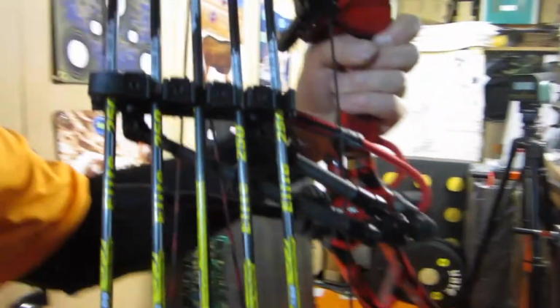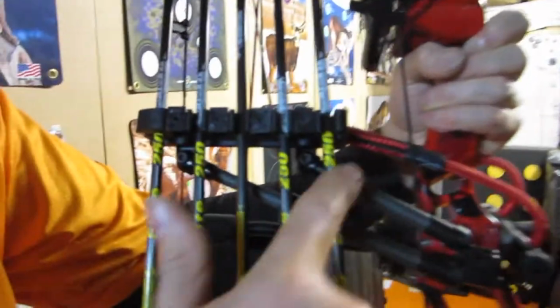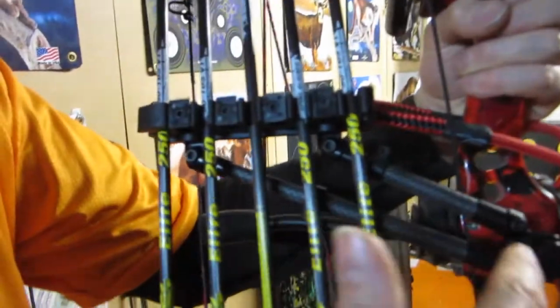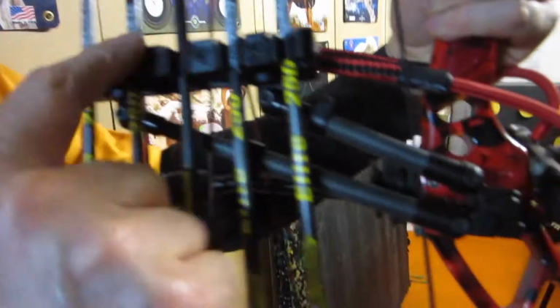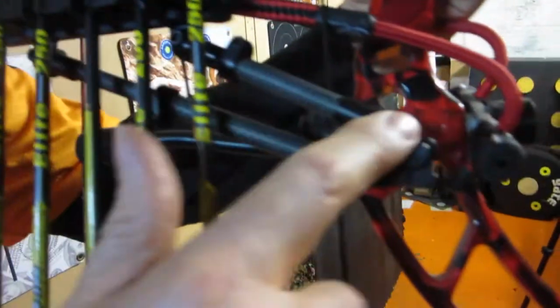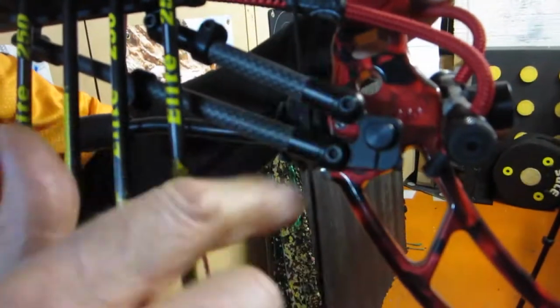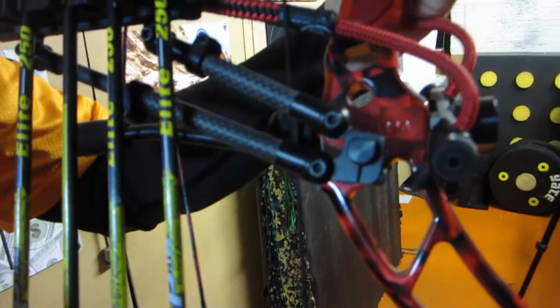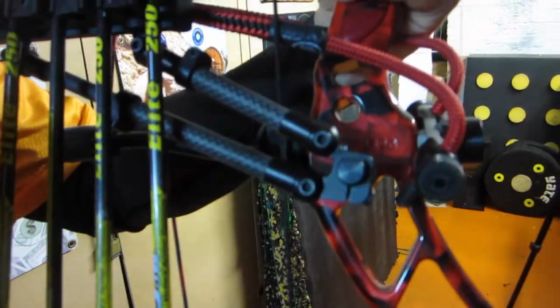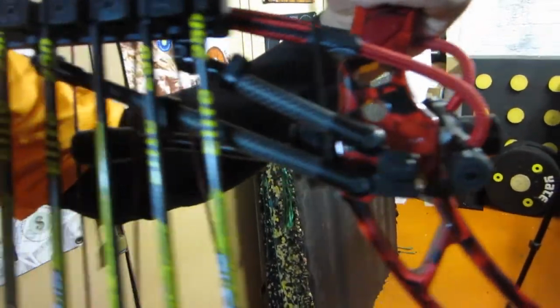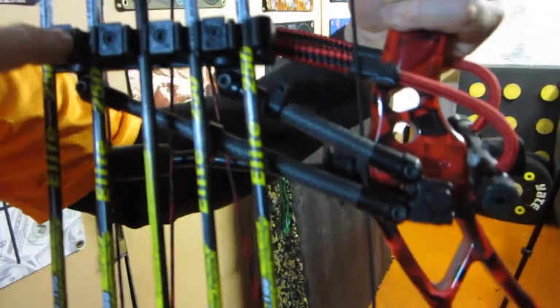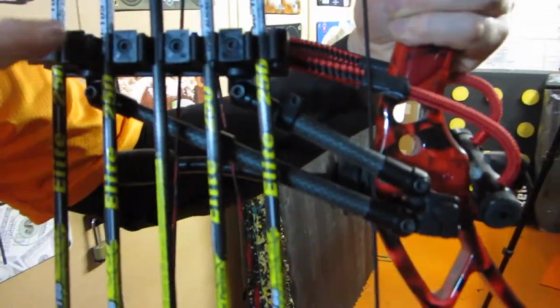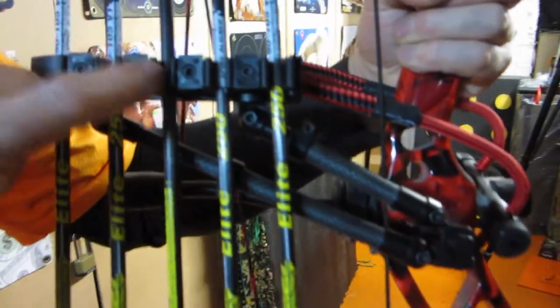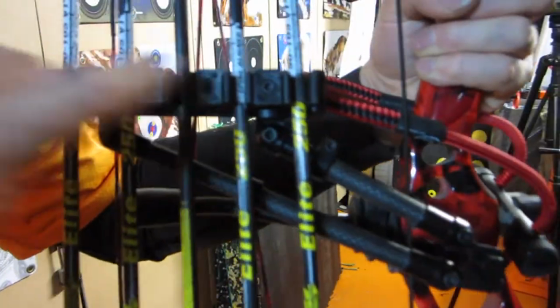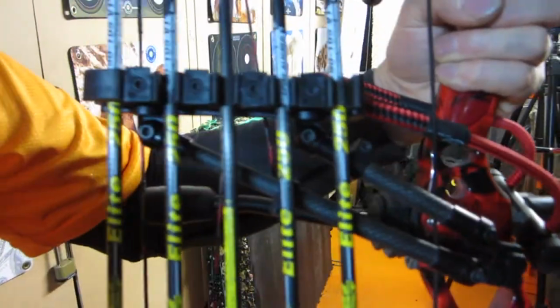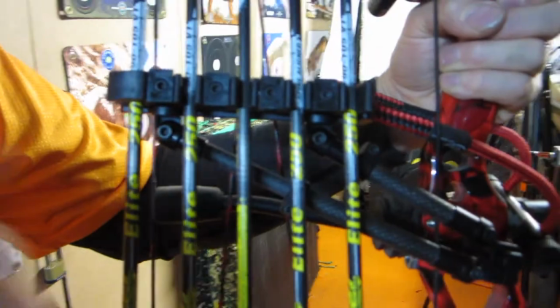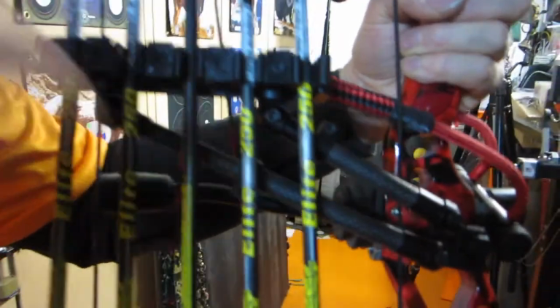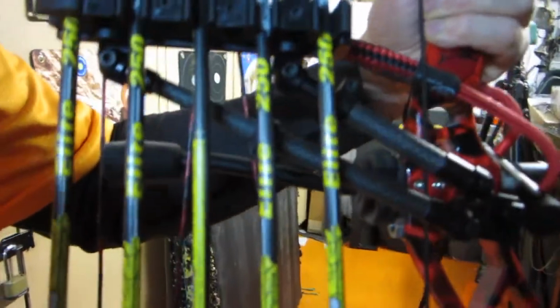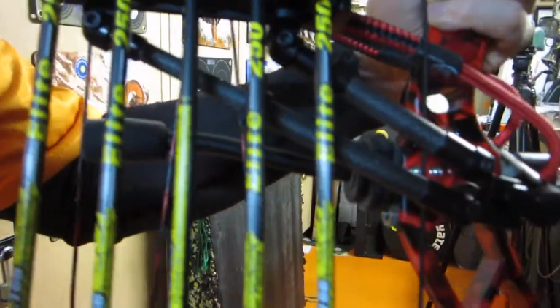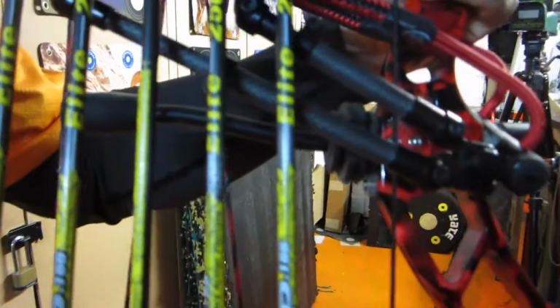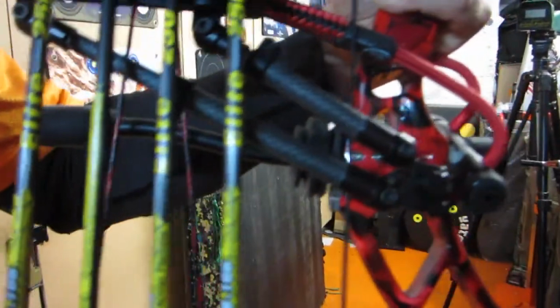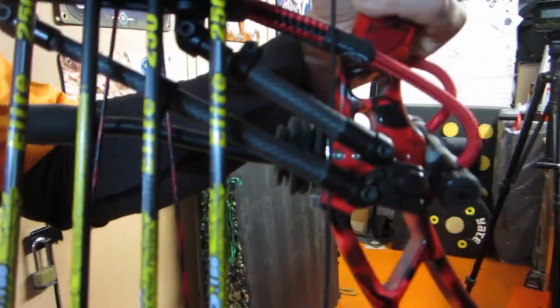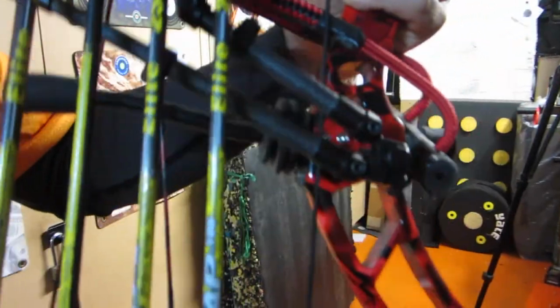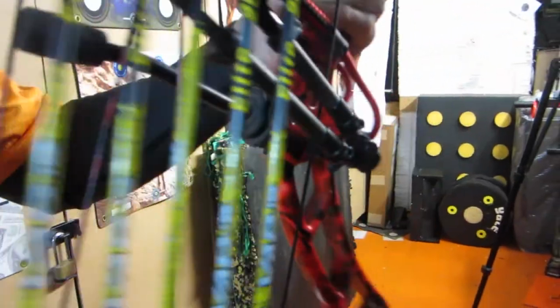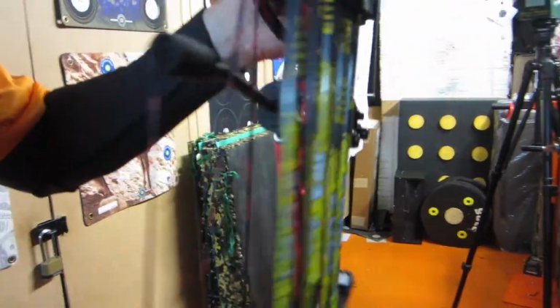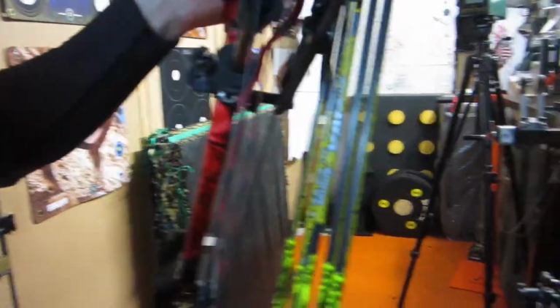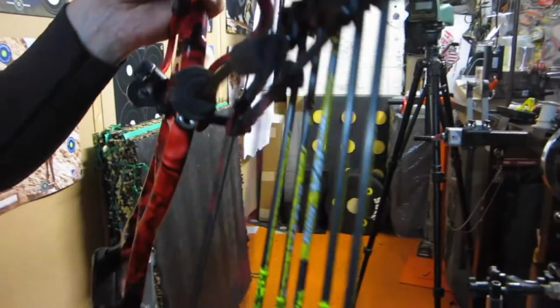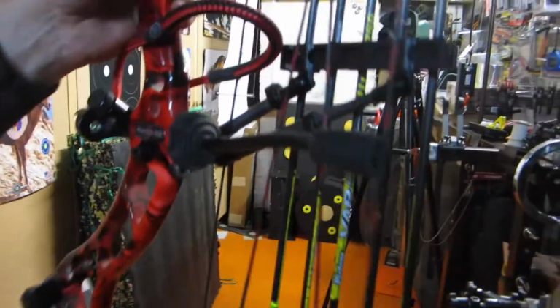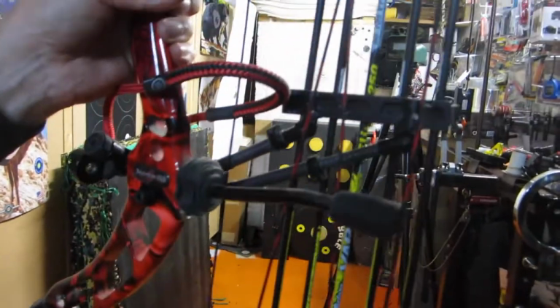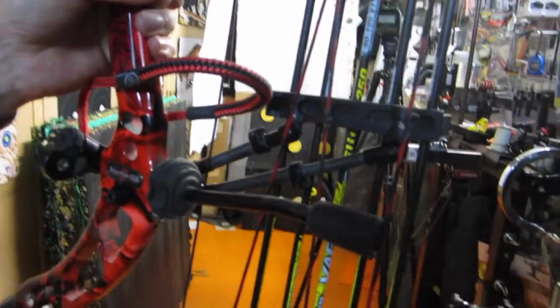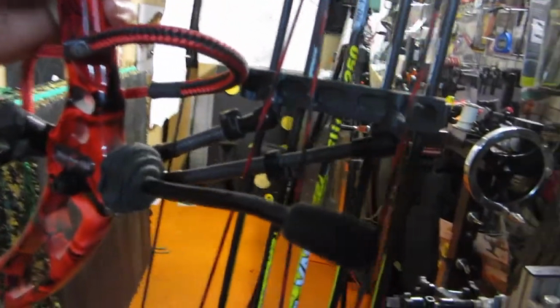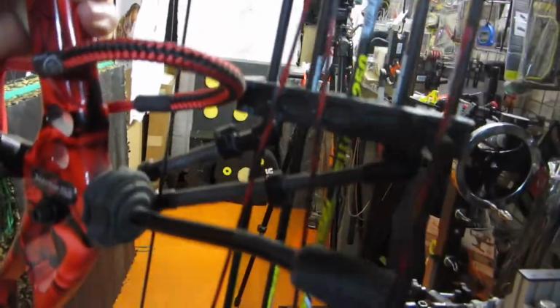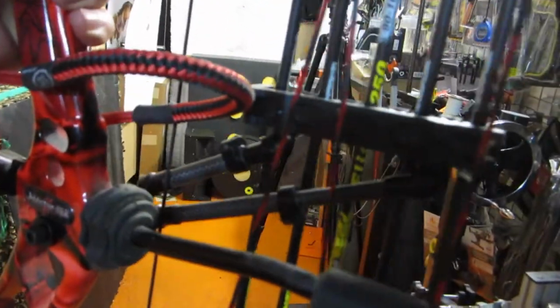Beautifully made — carbon fibre, machined aluminium. The grippers you can get for different arrow sizes. Currently available at Silver Archery, check them out.